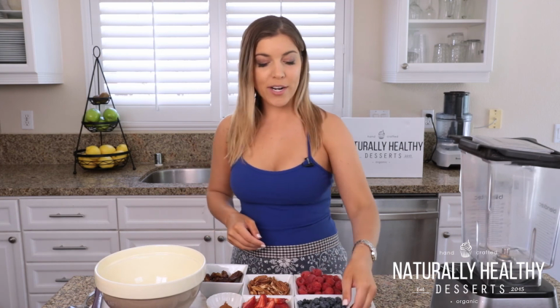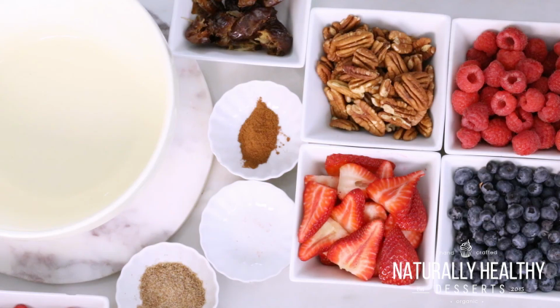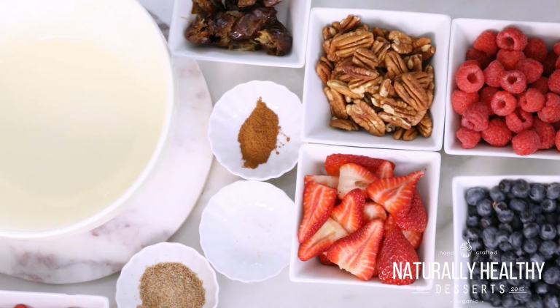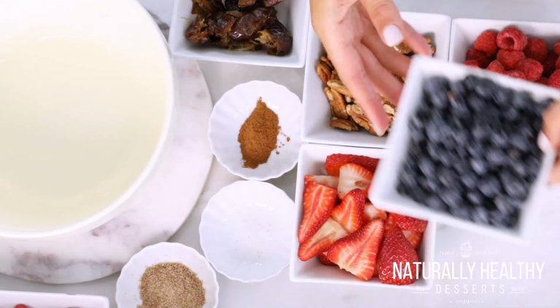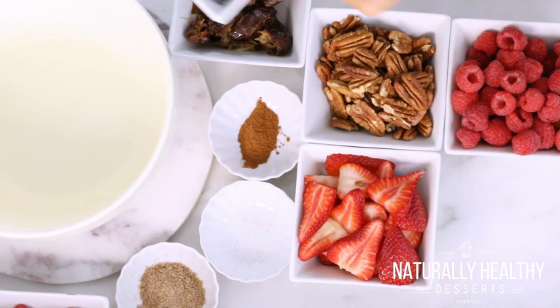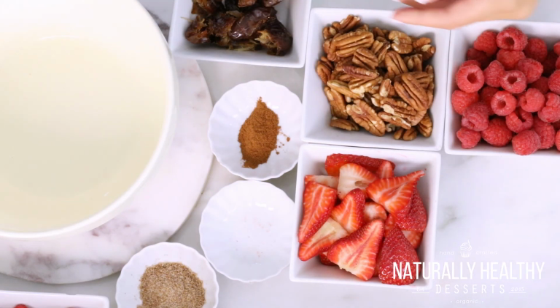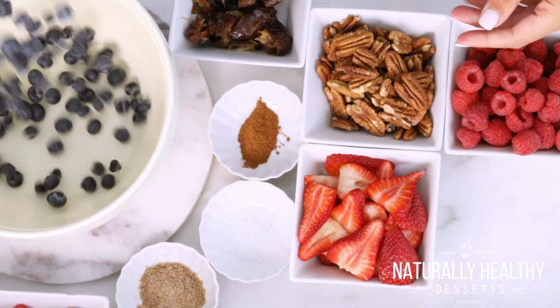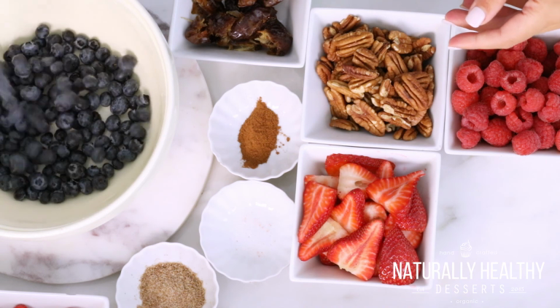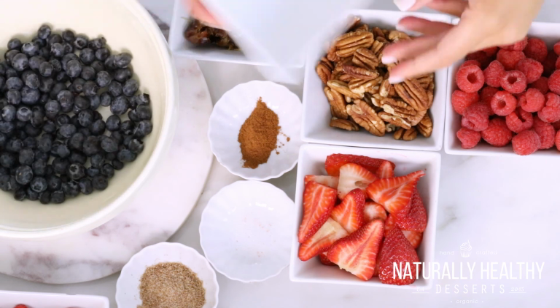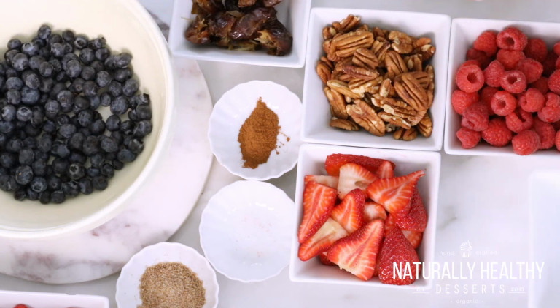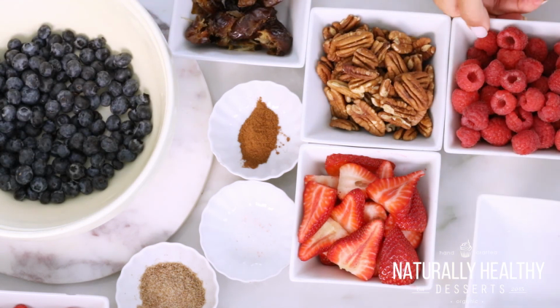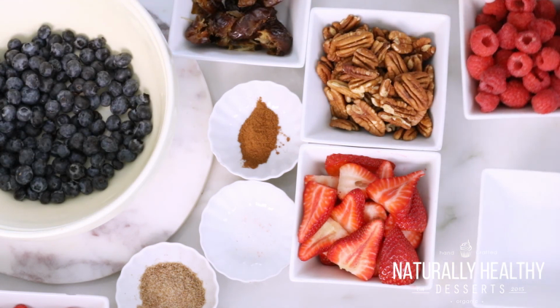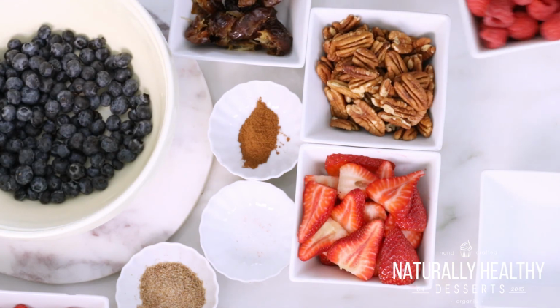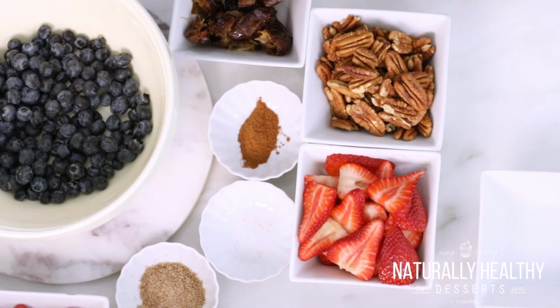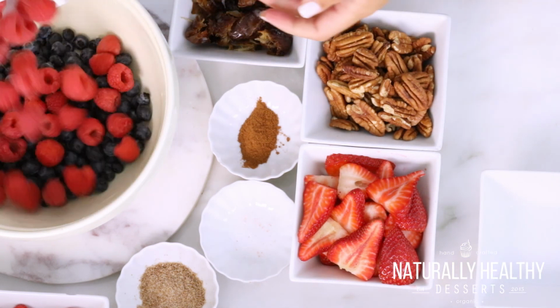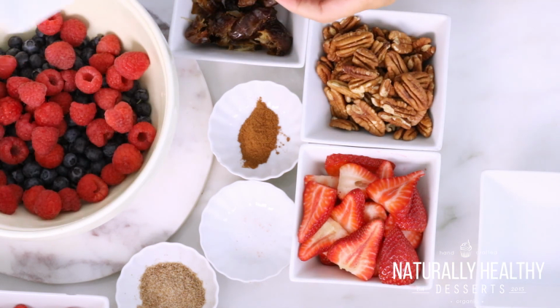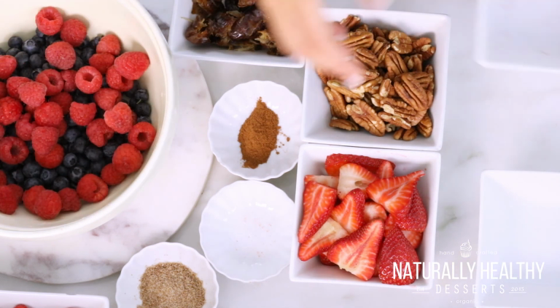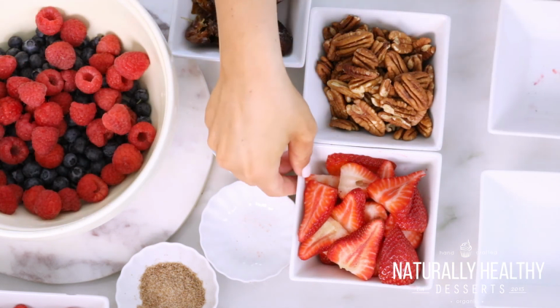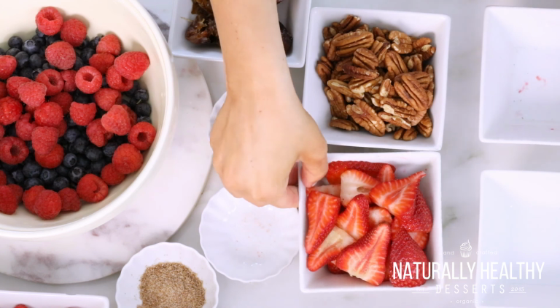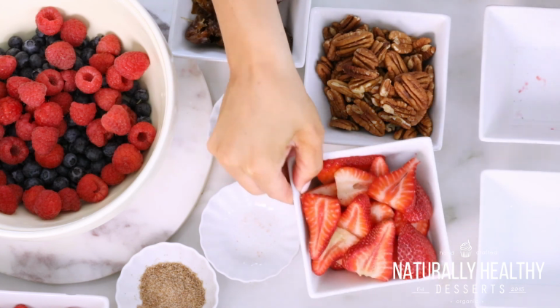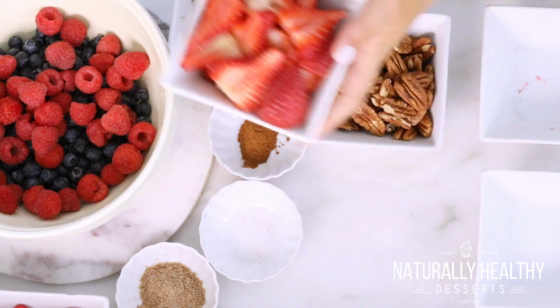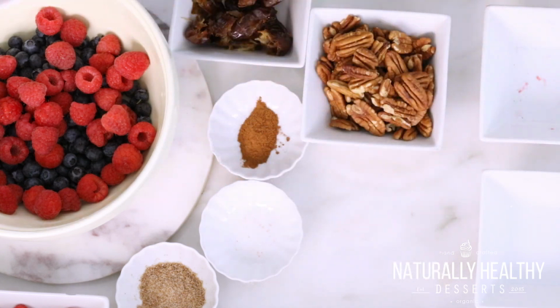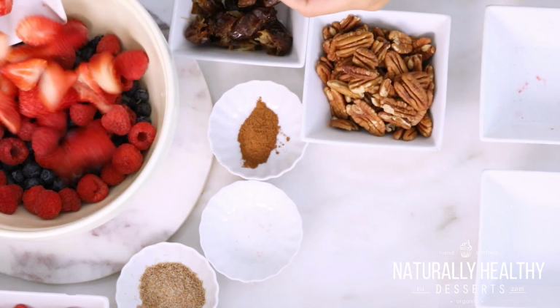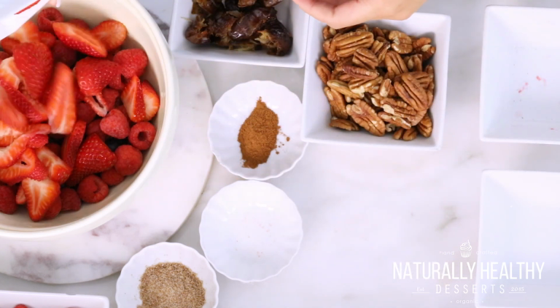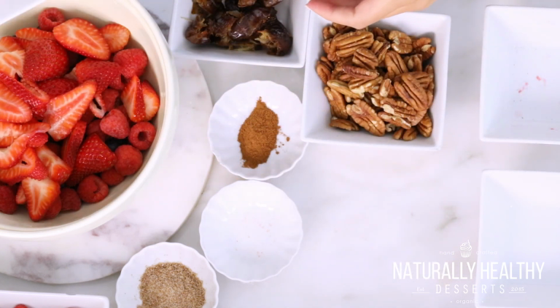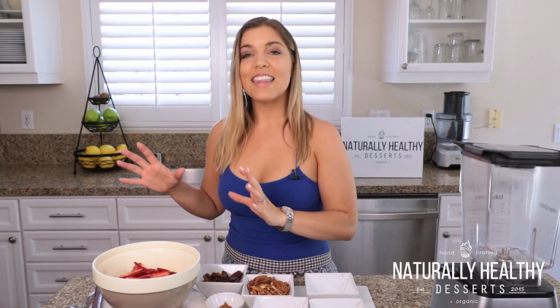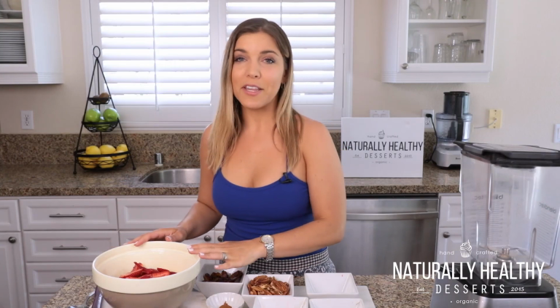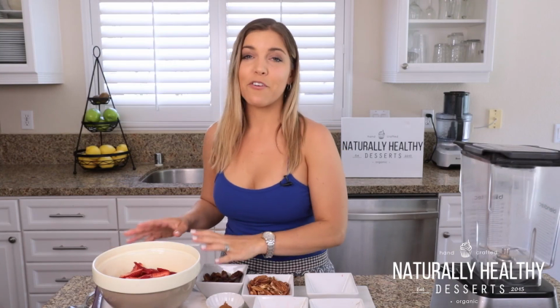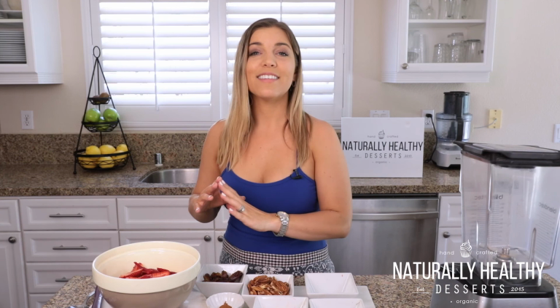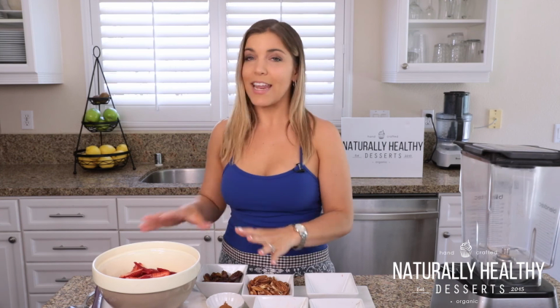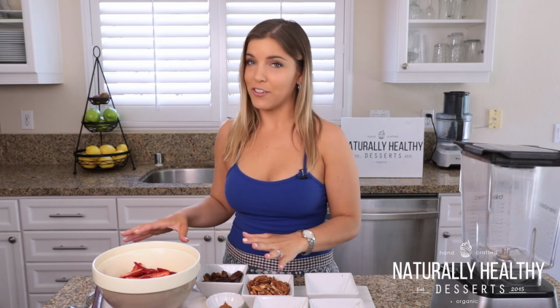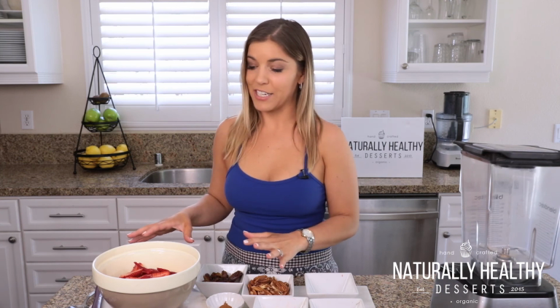We're going to start by just combining one cup of blueberries, one cup of raspberries, and then one cup of sliced strawberries. These are currently my favorite. You guys can use any fruit that you would like to.